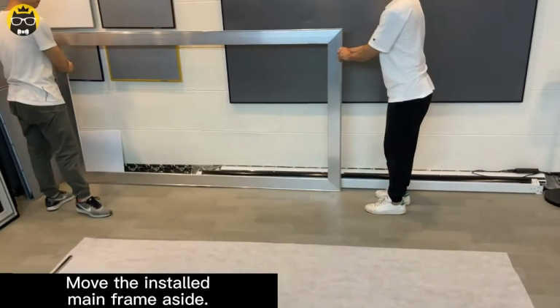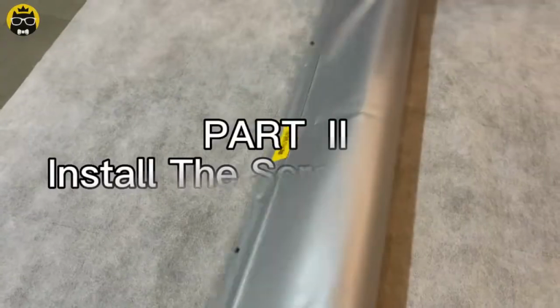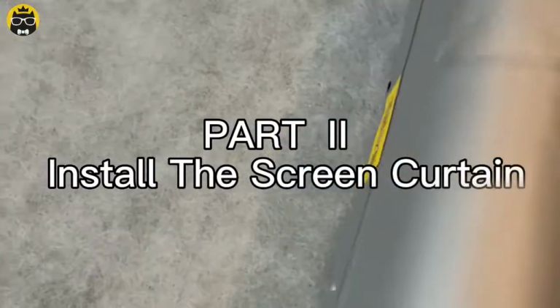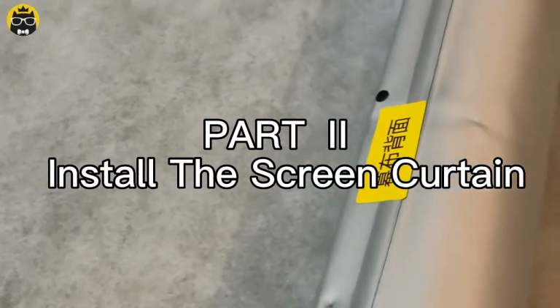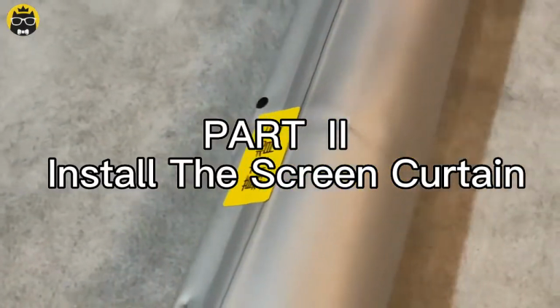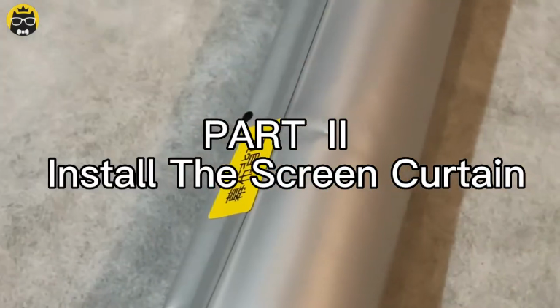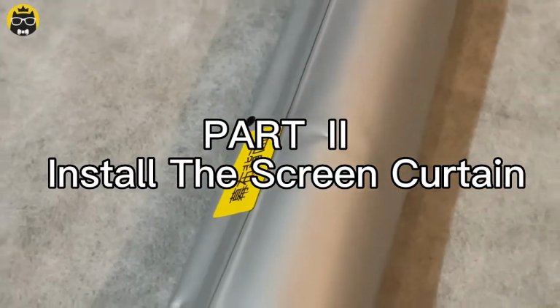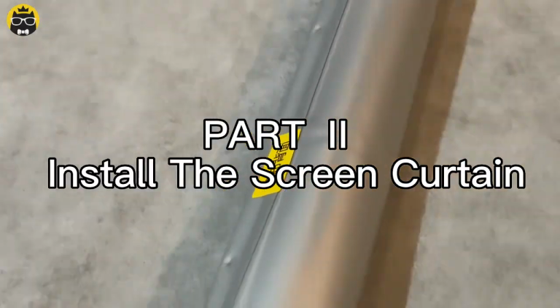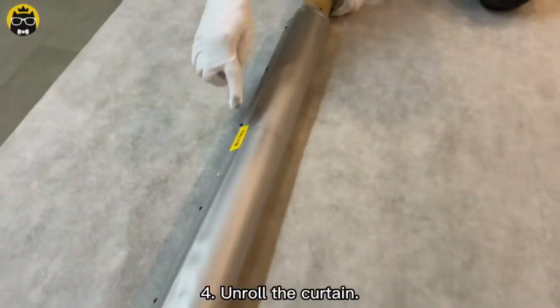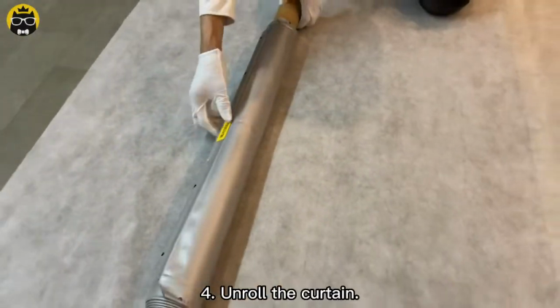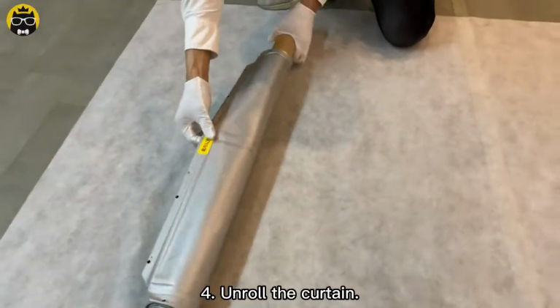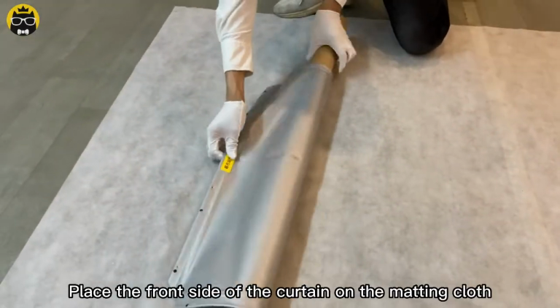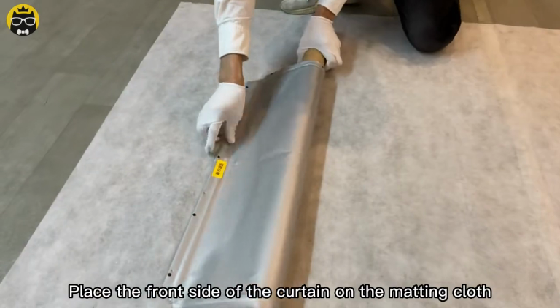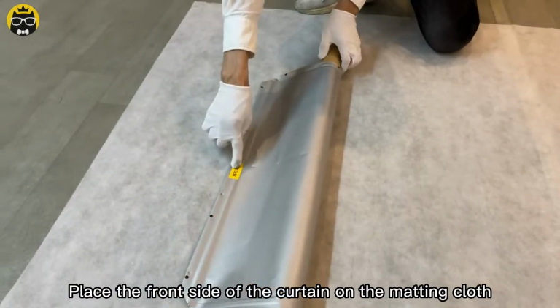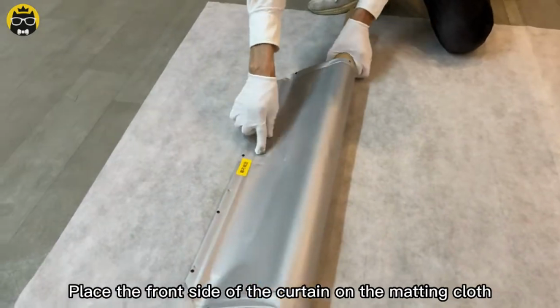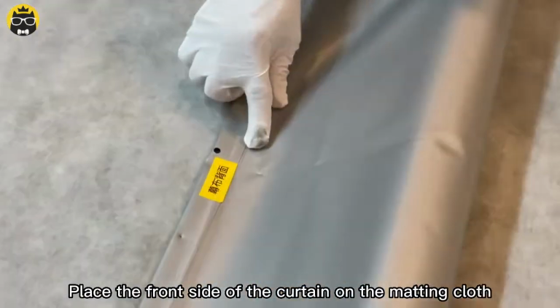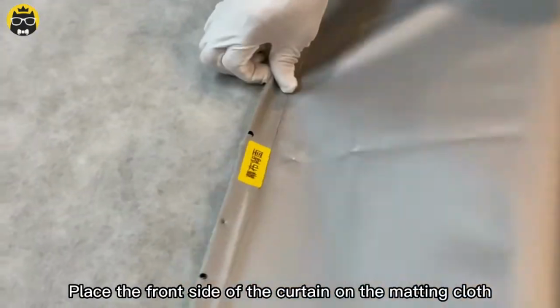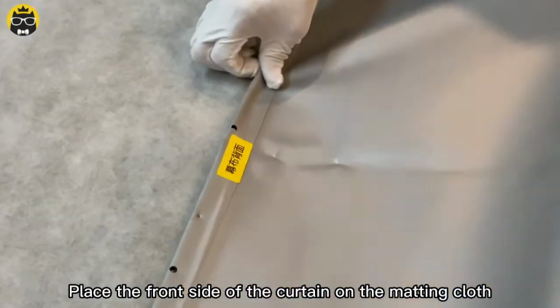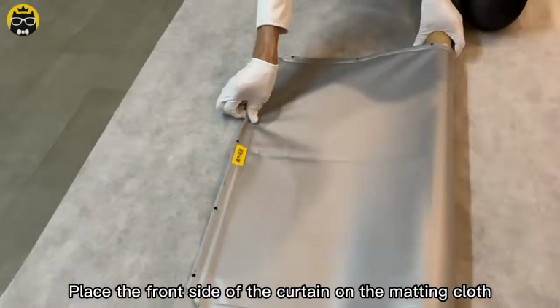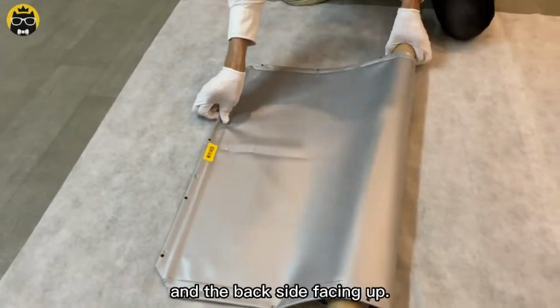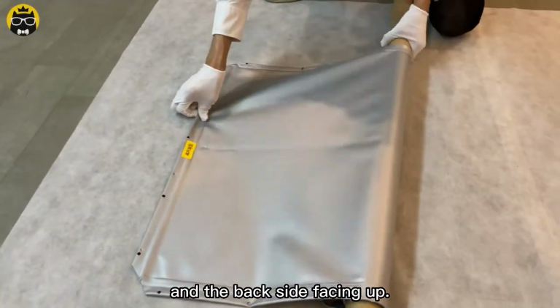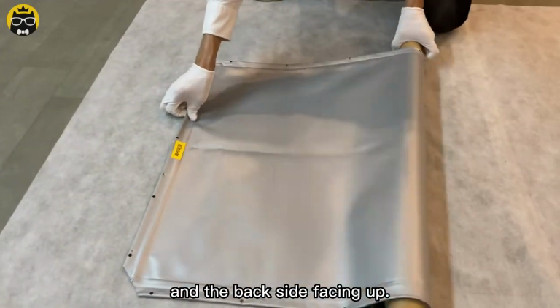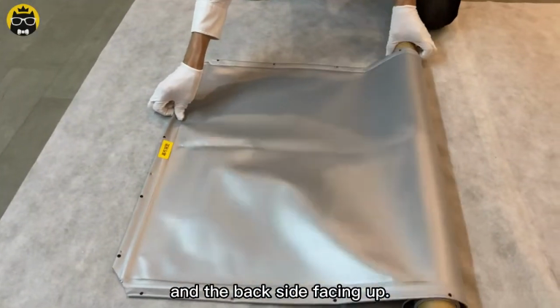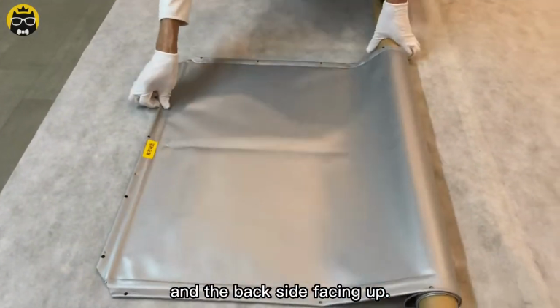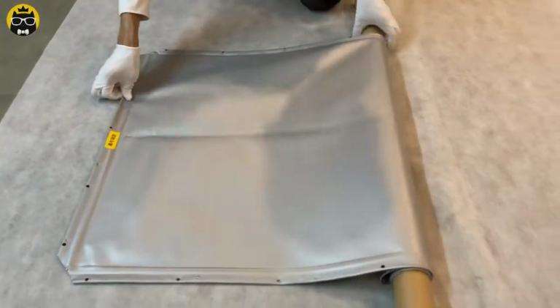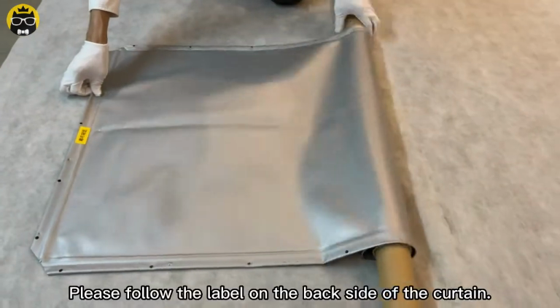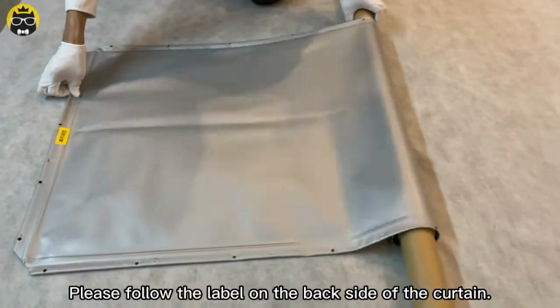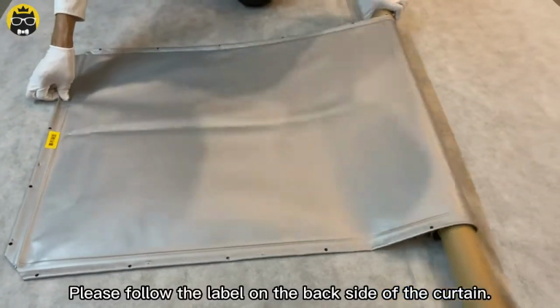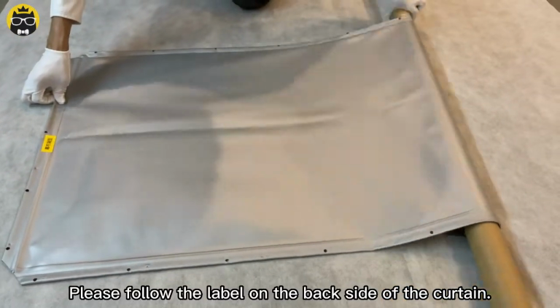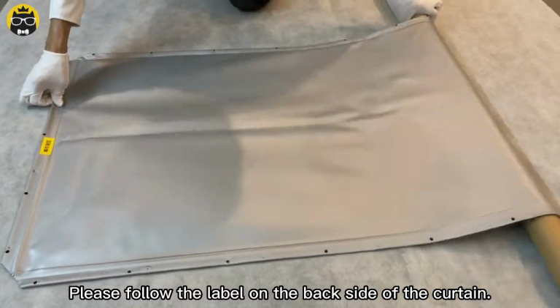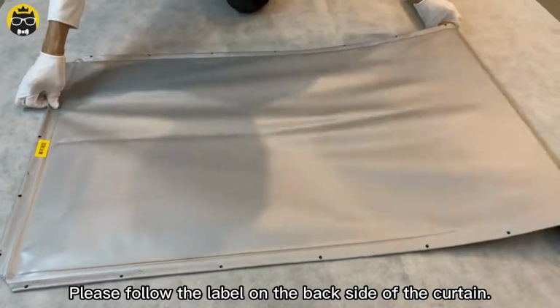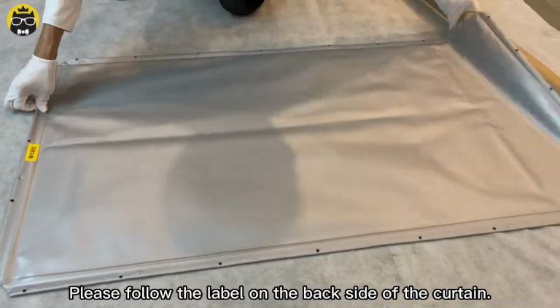Part 2: Install the screen curtain. Unroll the curtain, place the front side of the curtain on the matting cloth with the back side facing up. Please follow the label on the back side of the curtain.